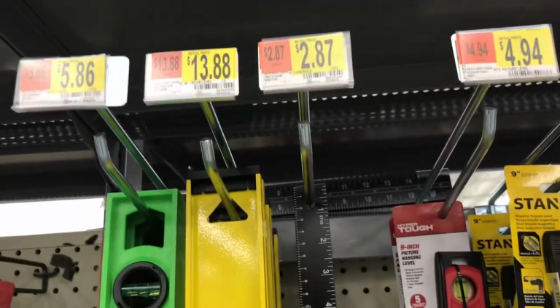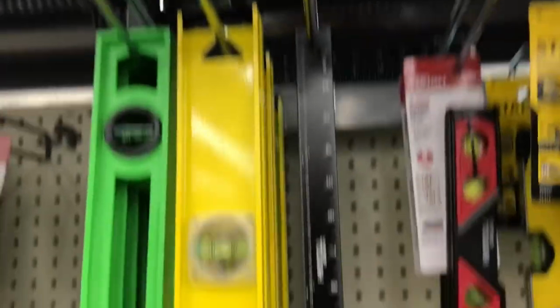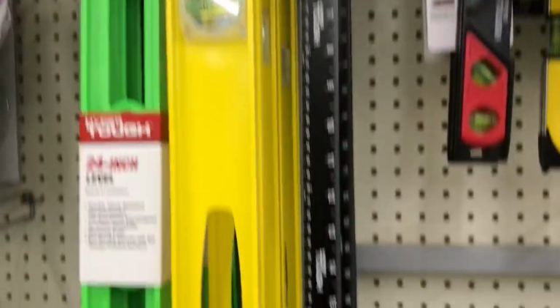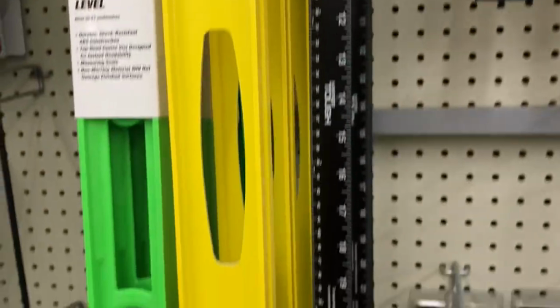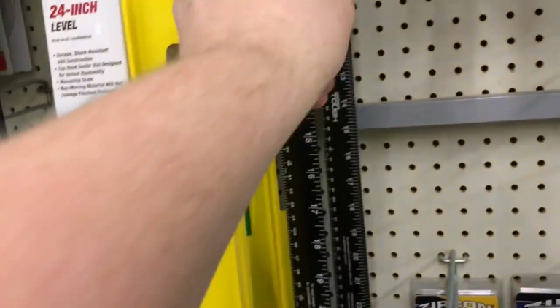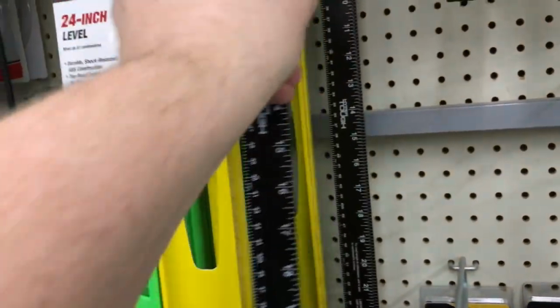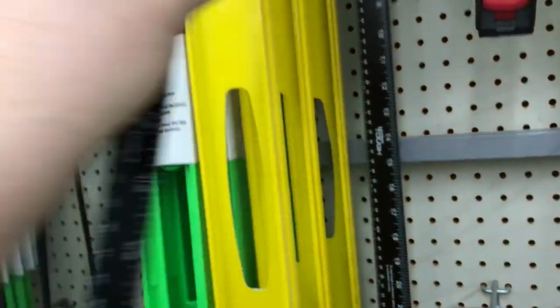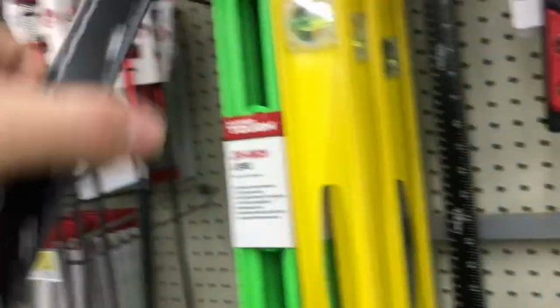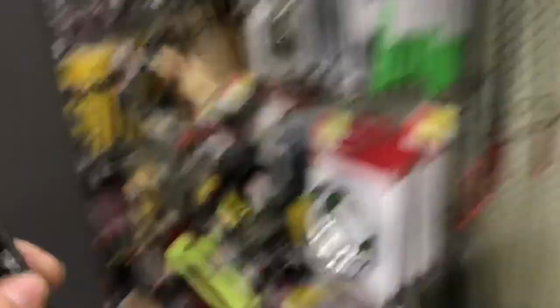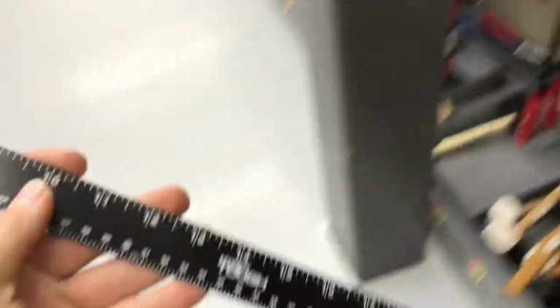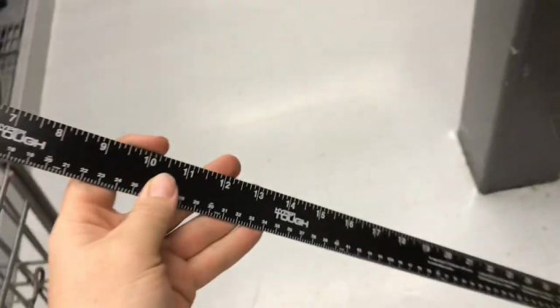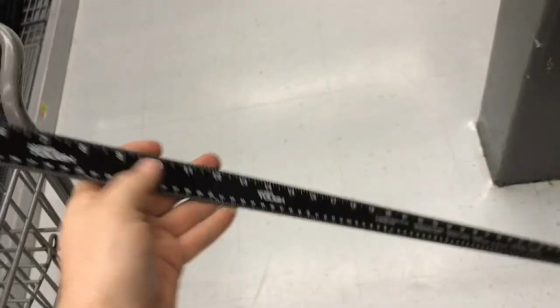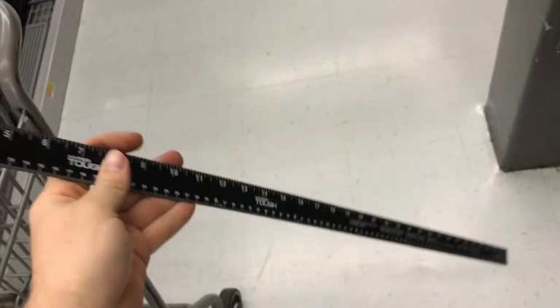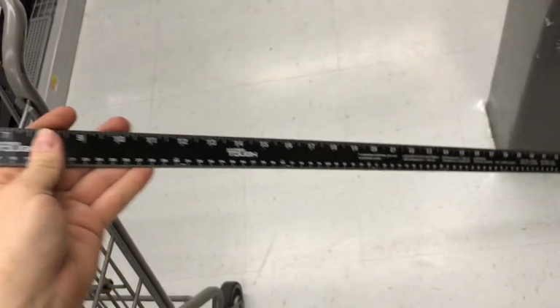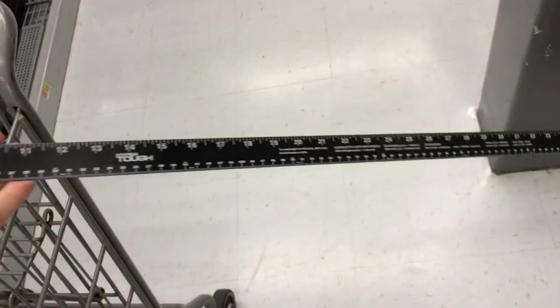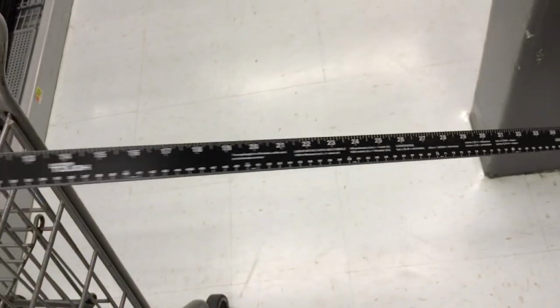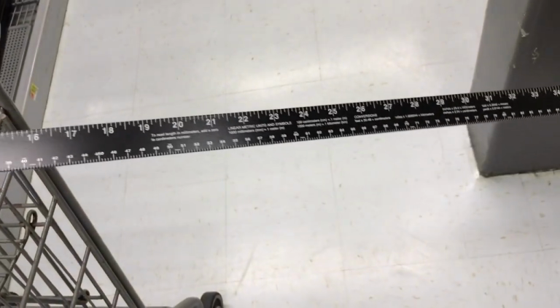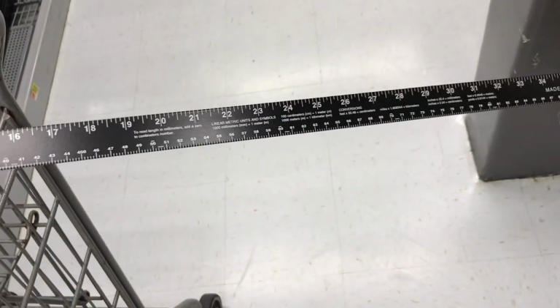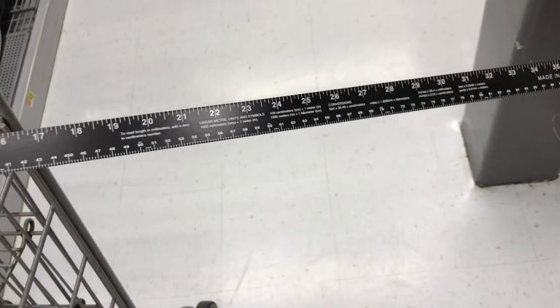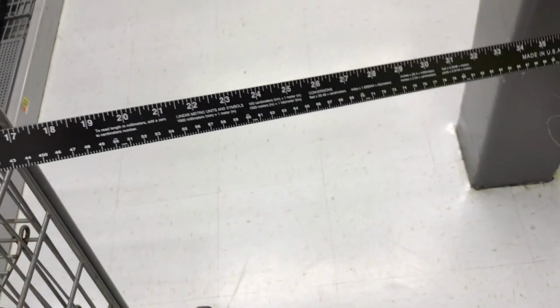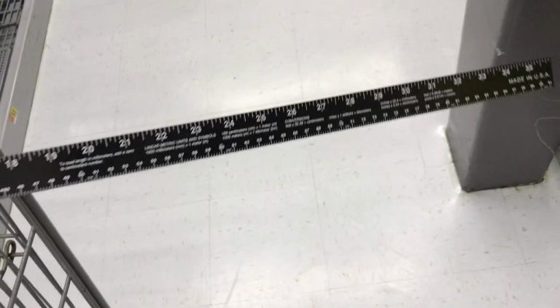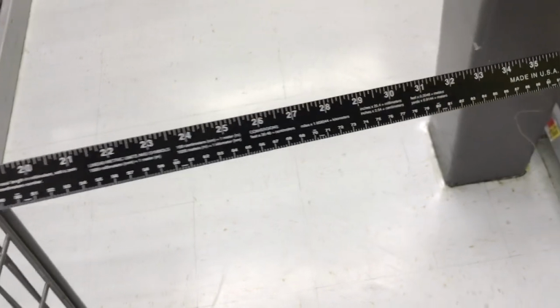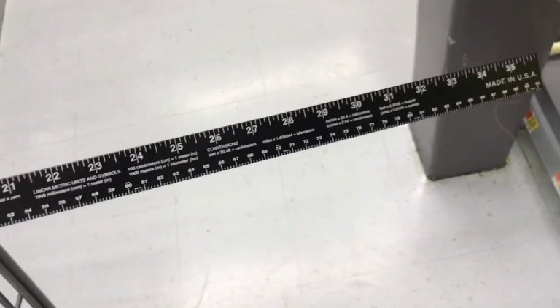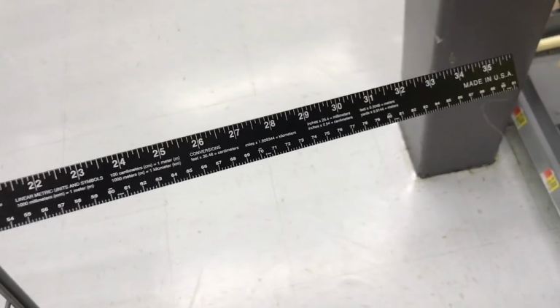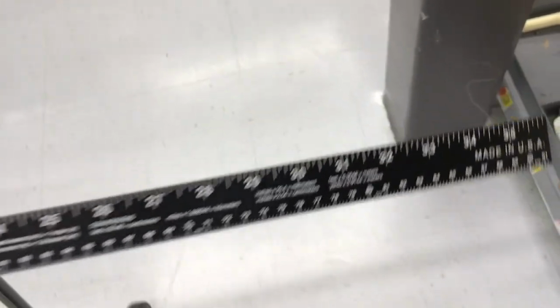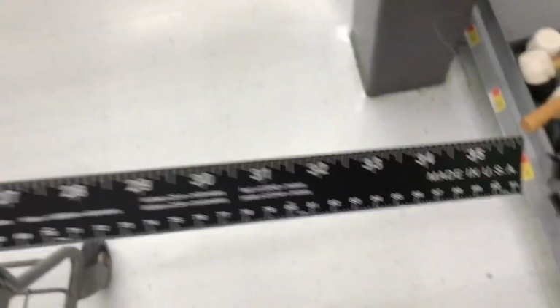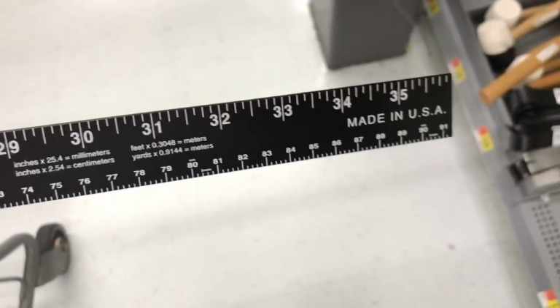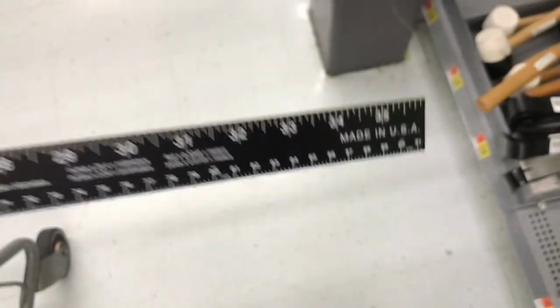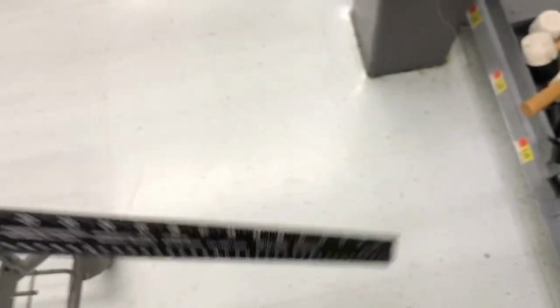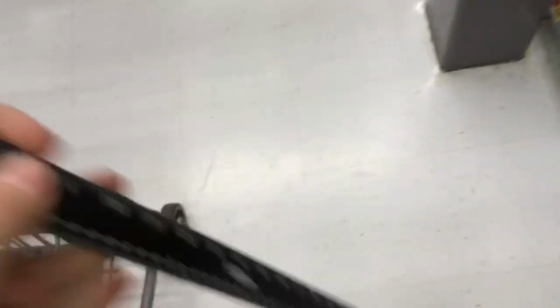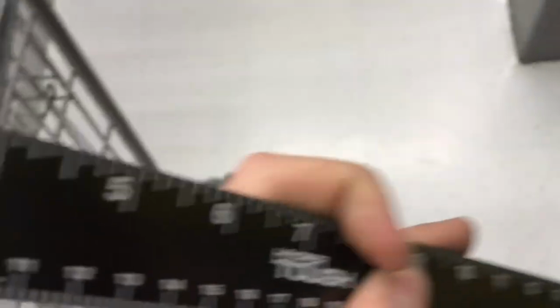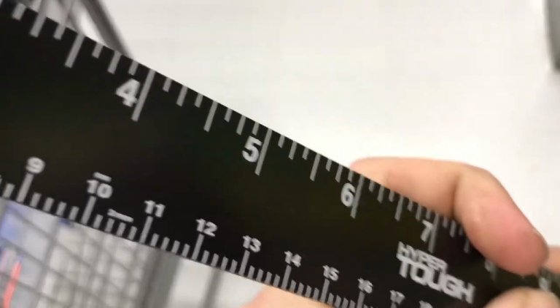The yardstick — a $2.87 steel yardstick. Nothing special about it: black powder coating with white printed-on graduations in both inches and centimeters, with the smallest increment being two millimeters.